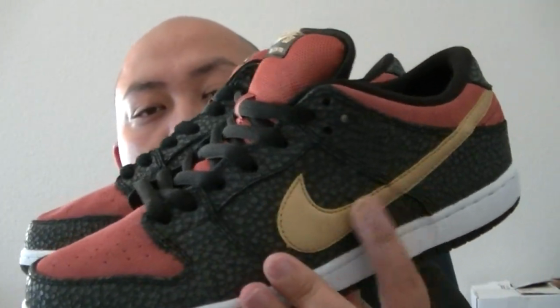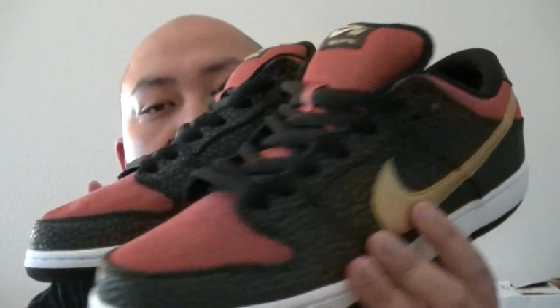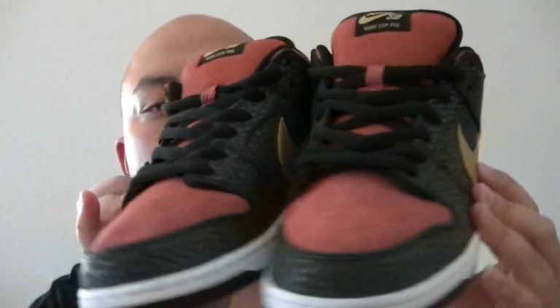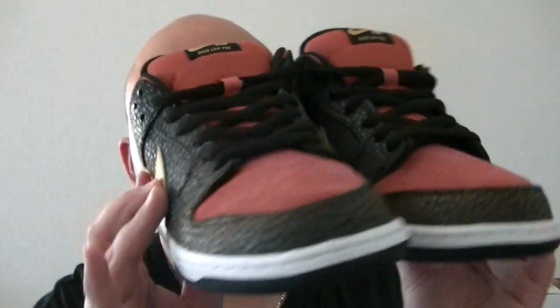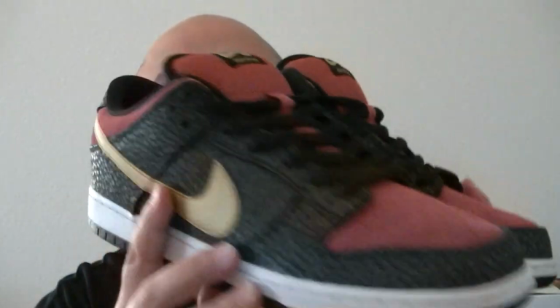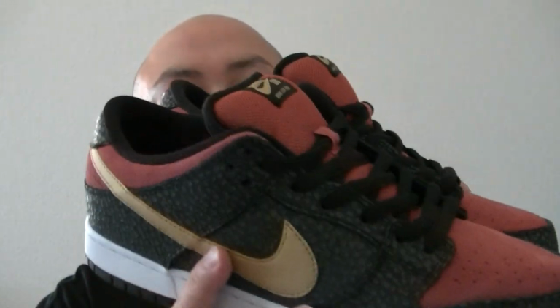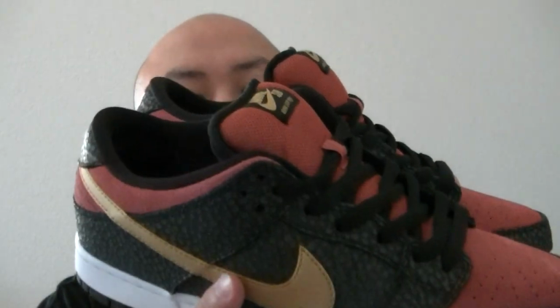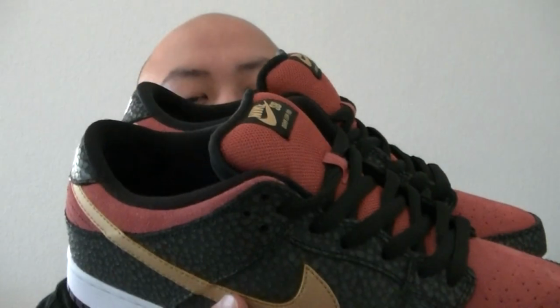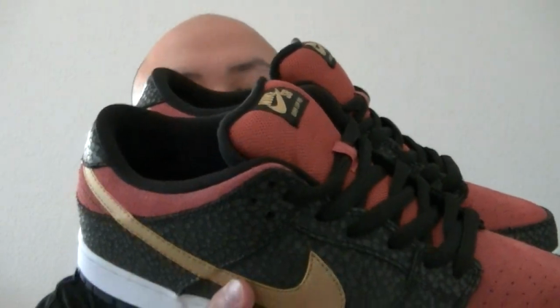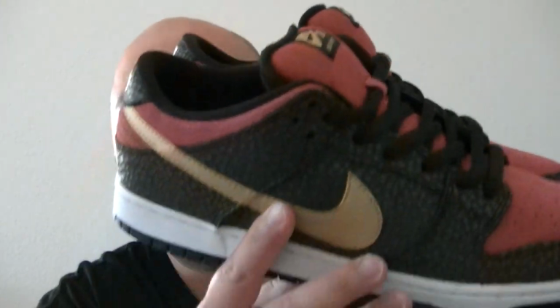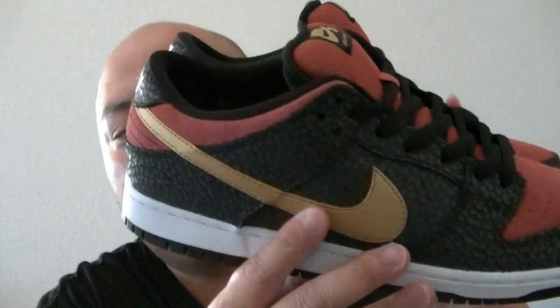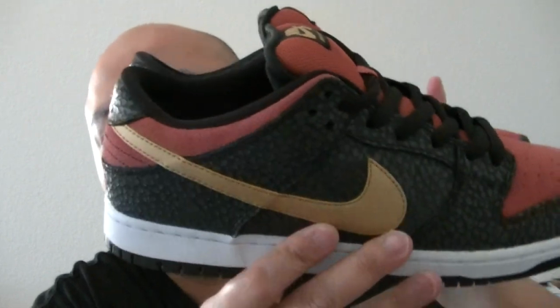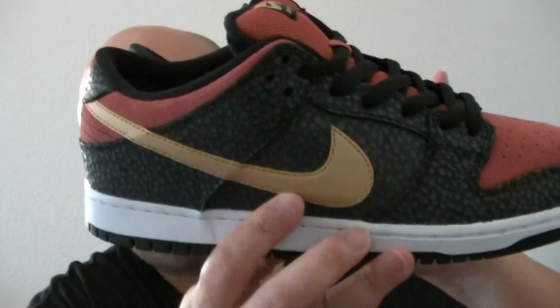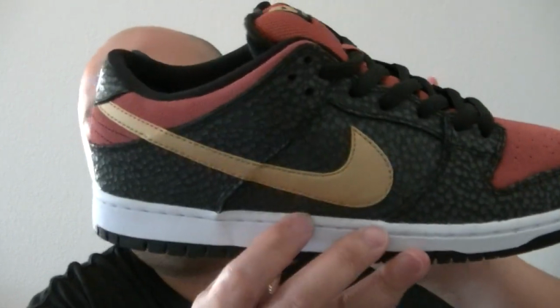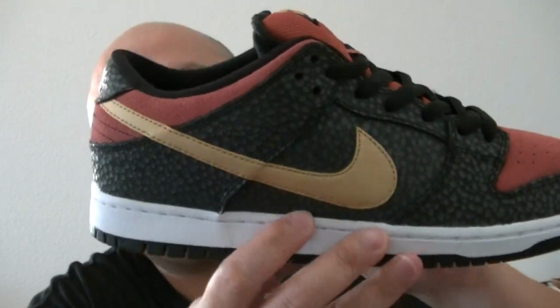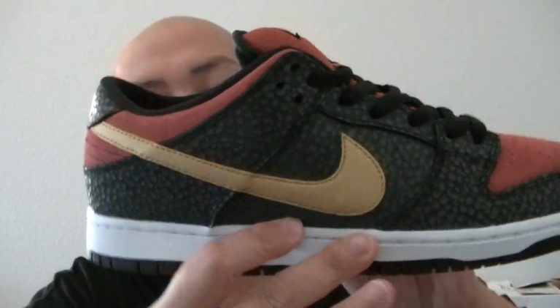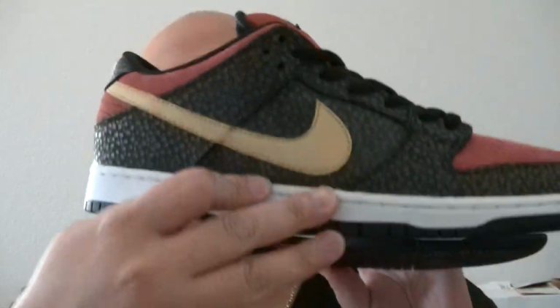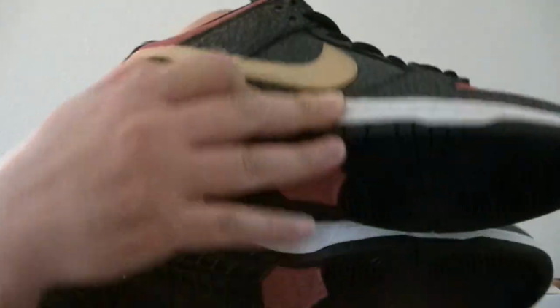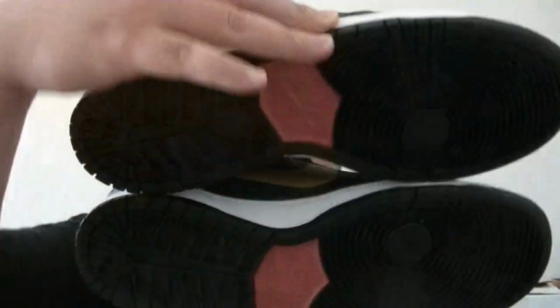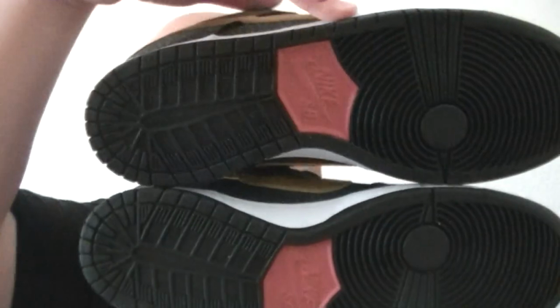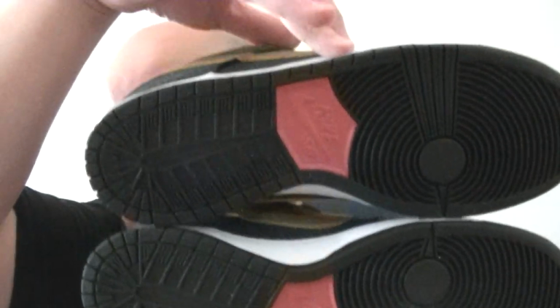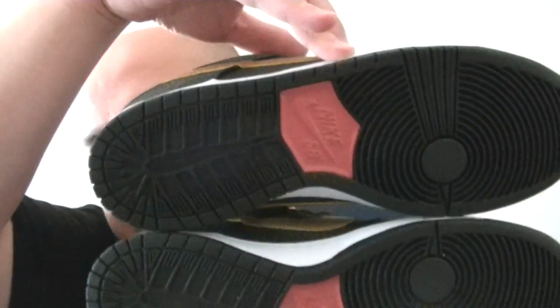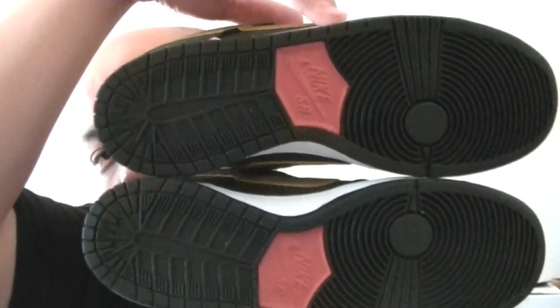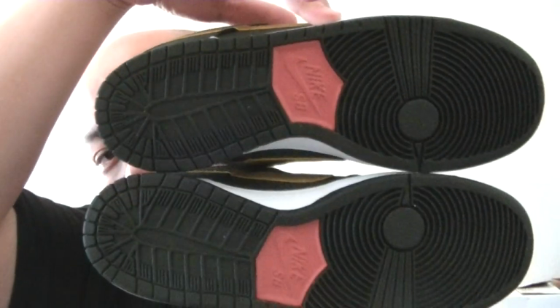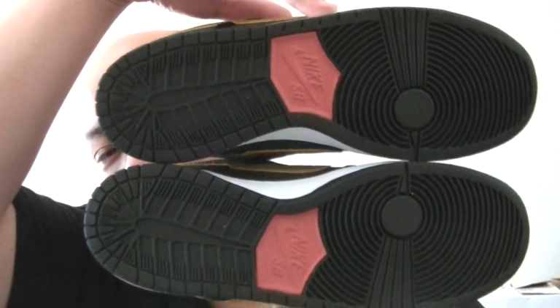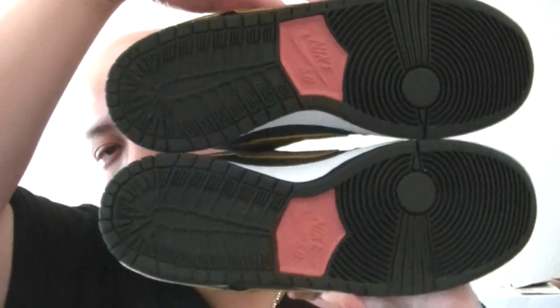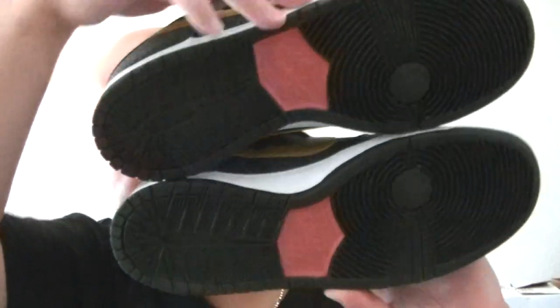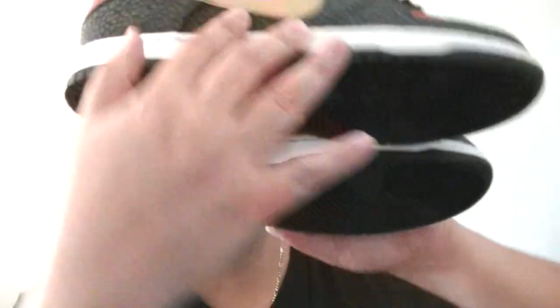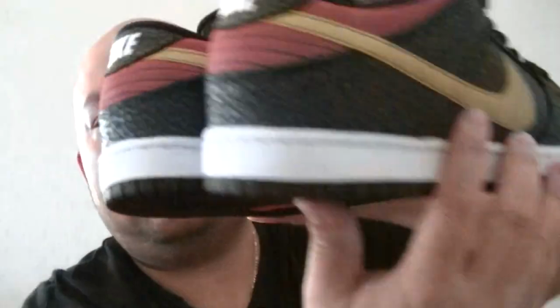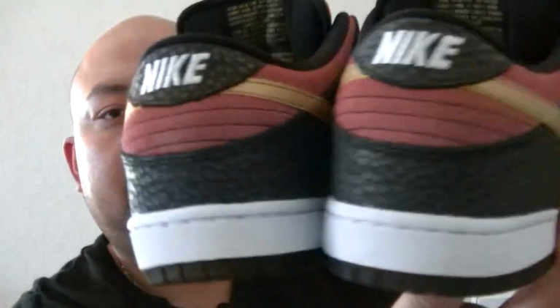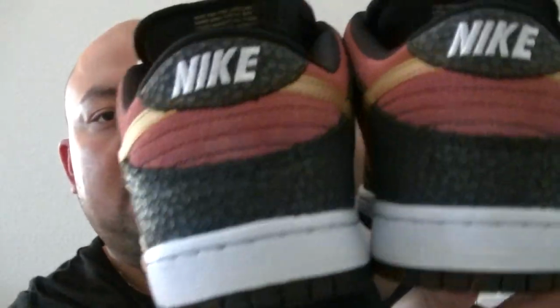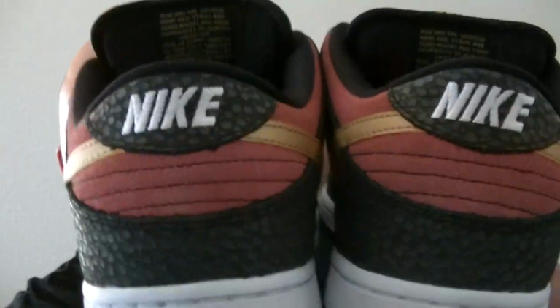You know, red and gold, black and gold — you already know. The bottom — look at that — and on the back, the Nike.